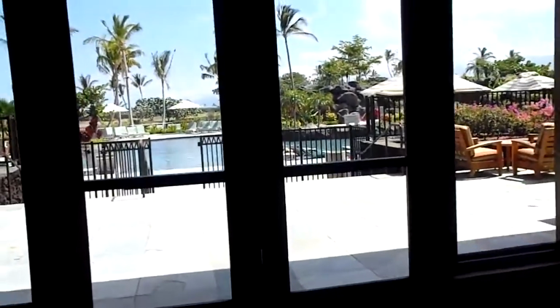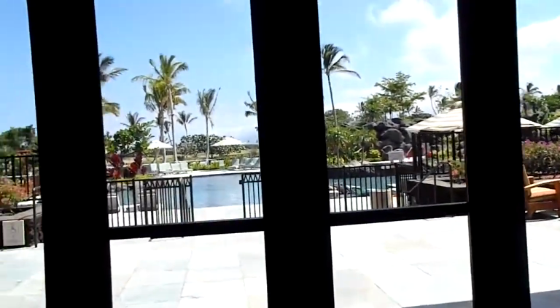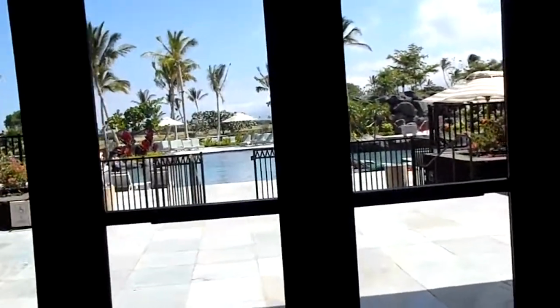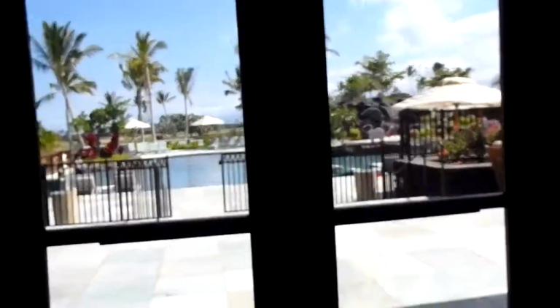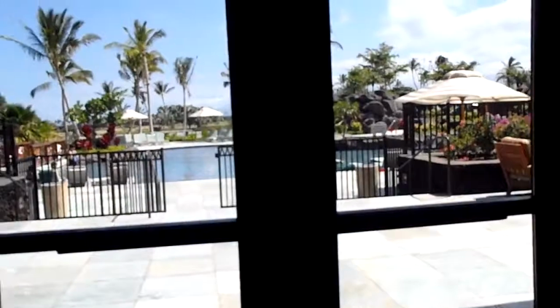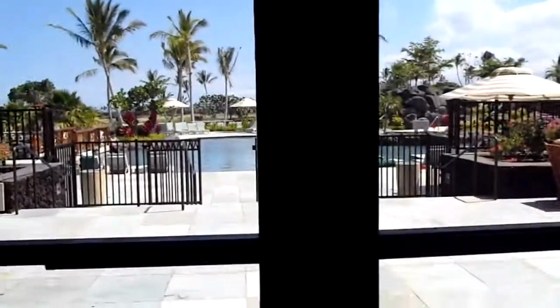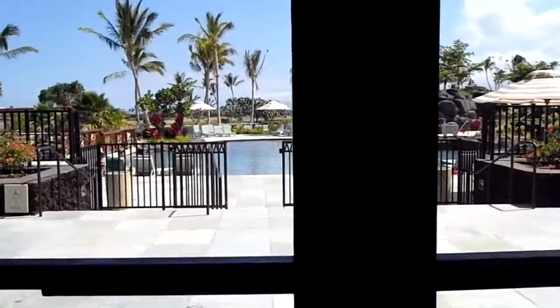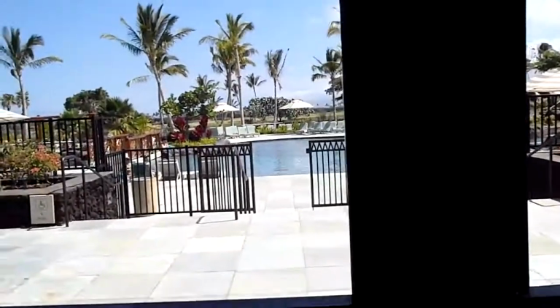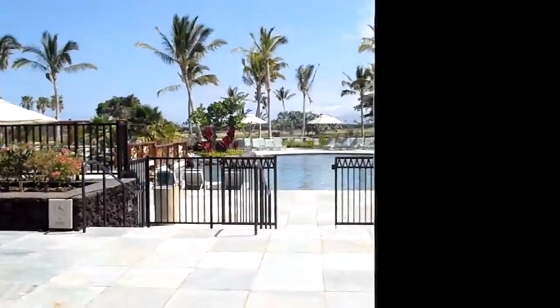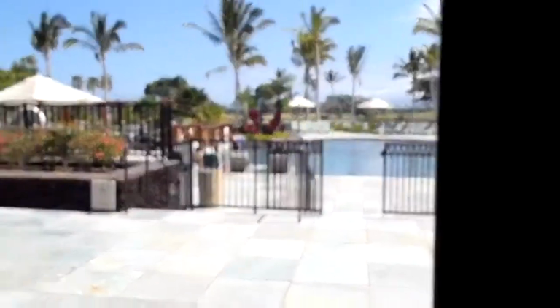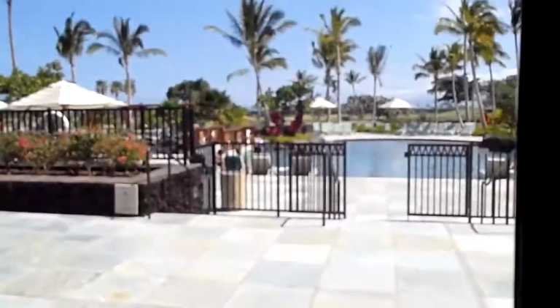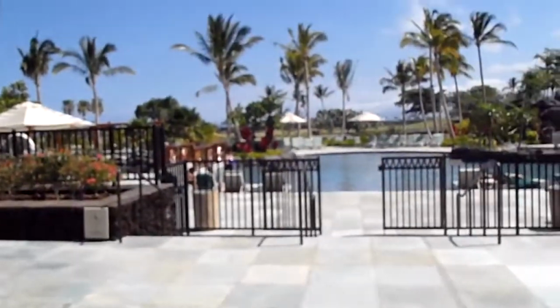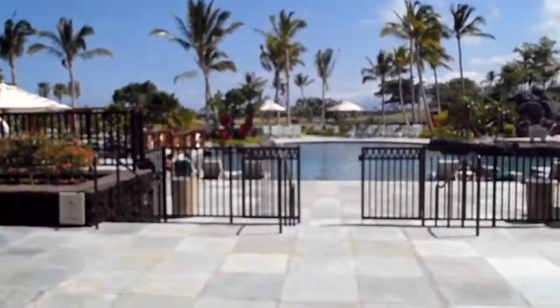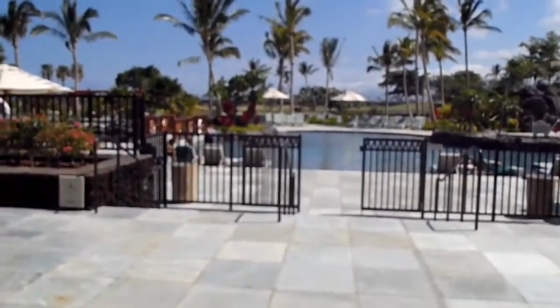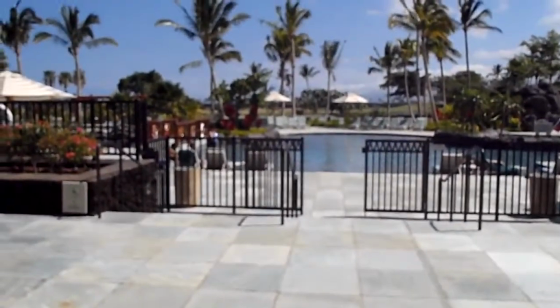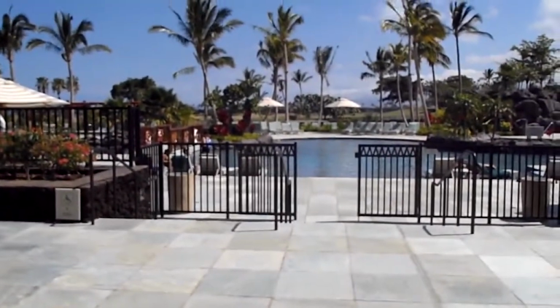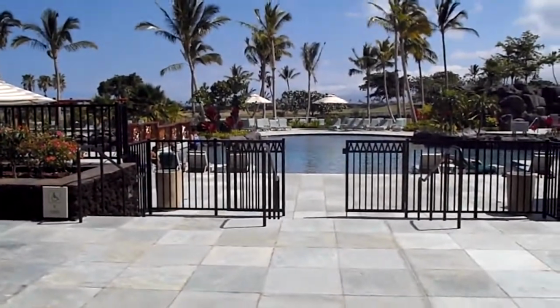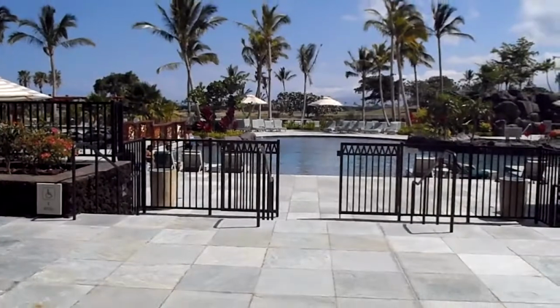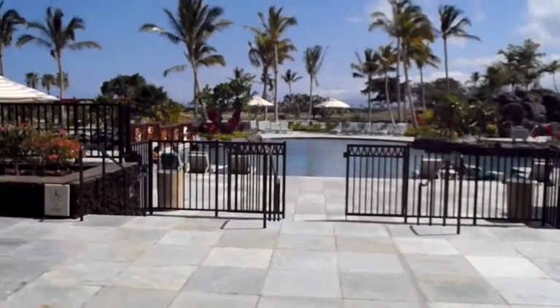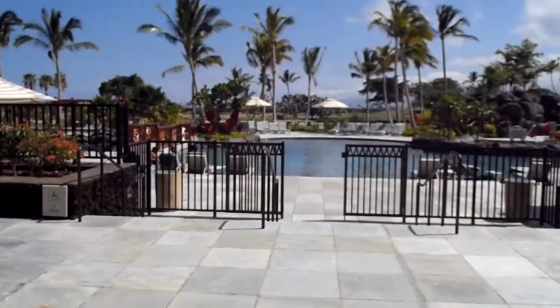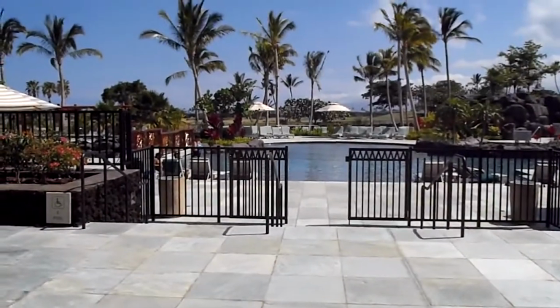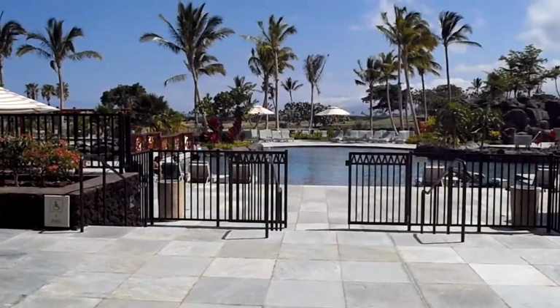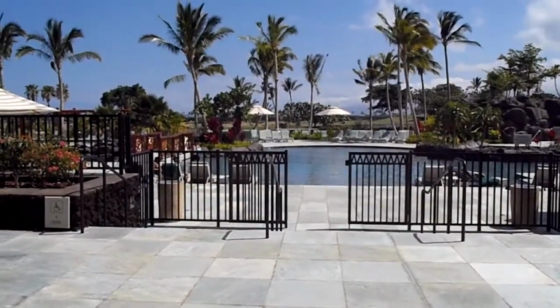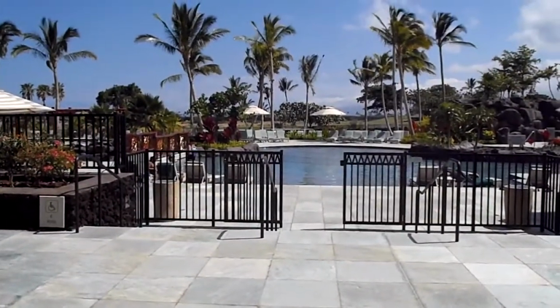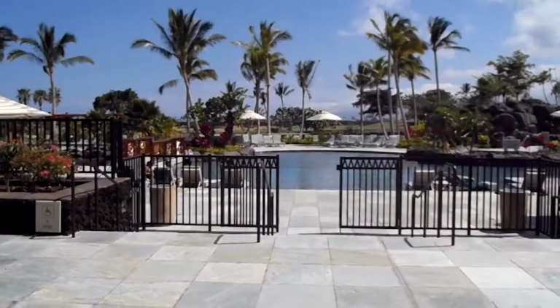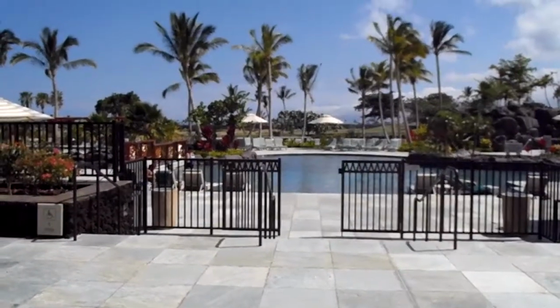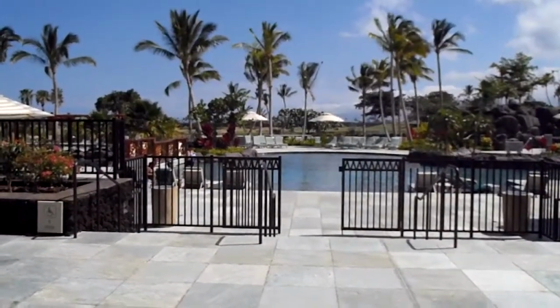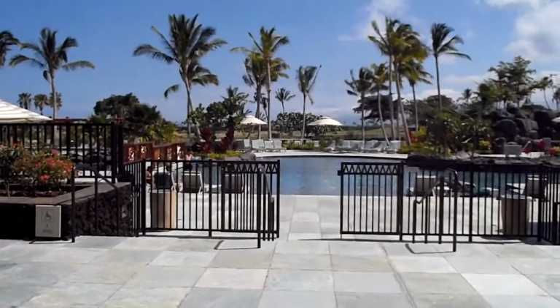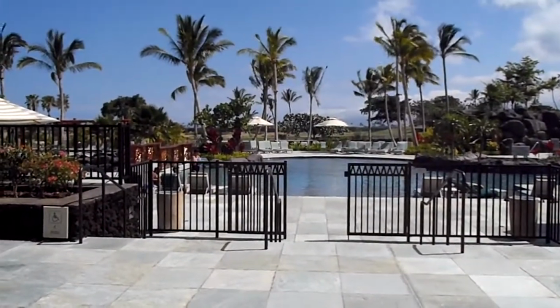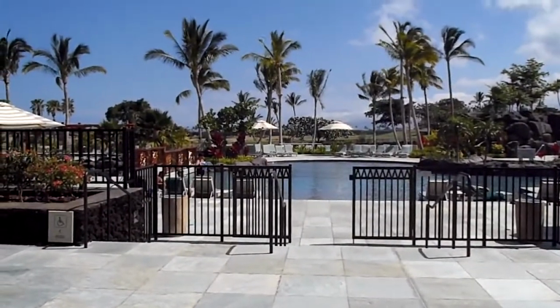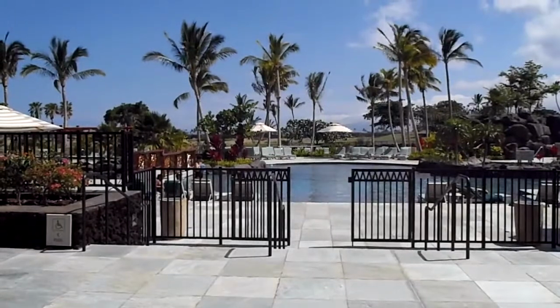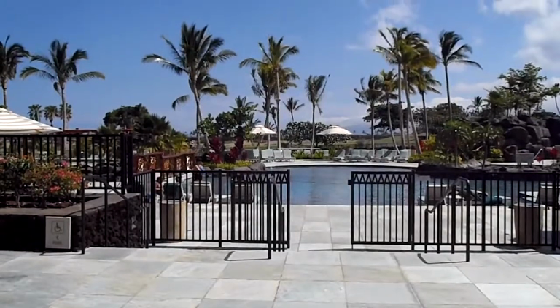Now I'm going to go back out to the pool and join my husband and my daughter. I hope you enjoy these videos. Let Hilton know that they need to do more promotion of this sort.